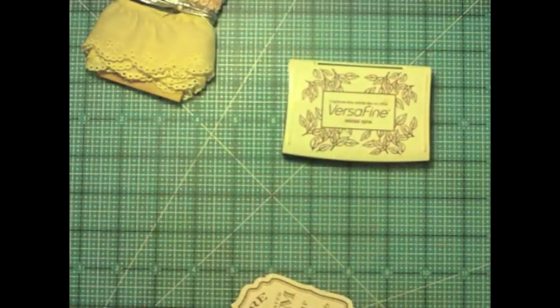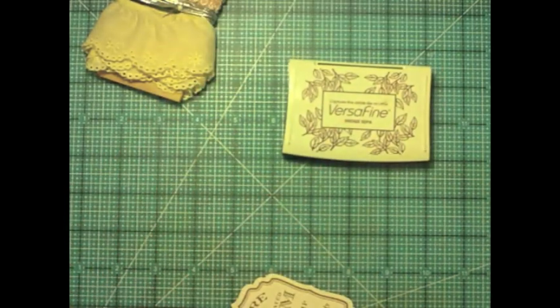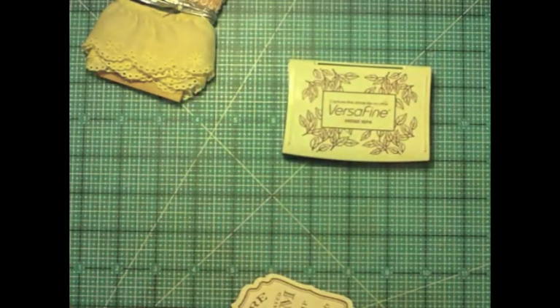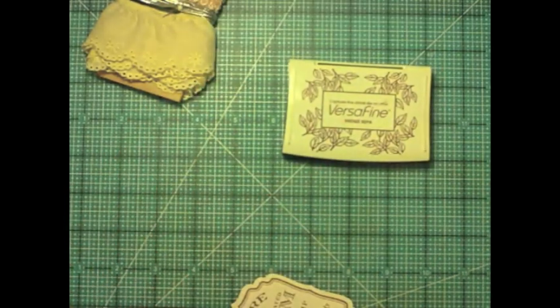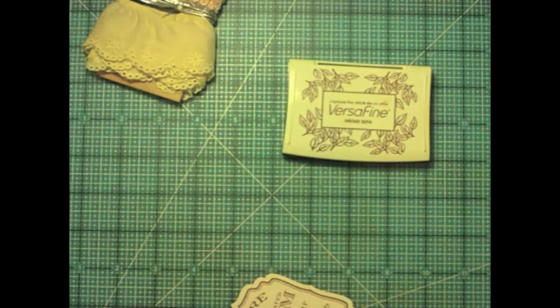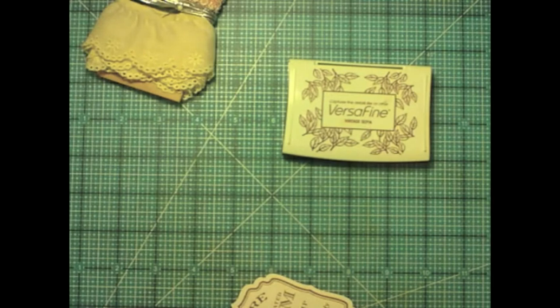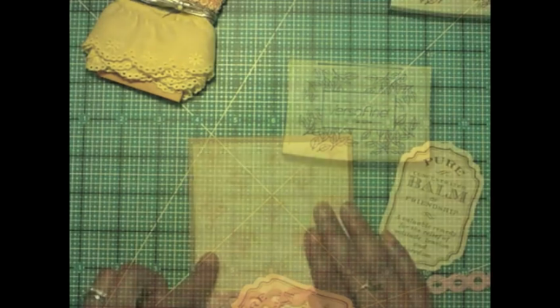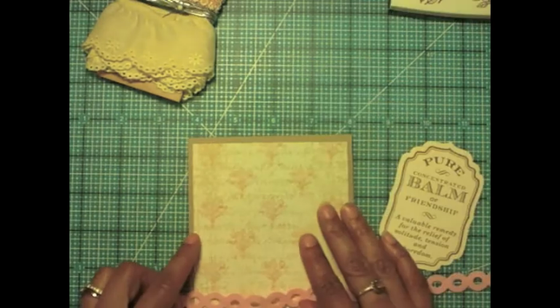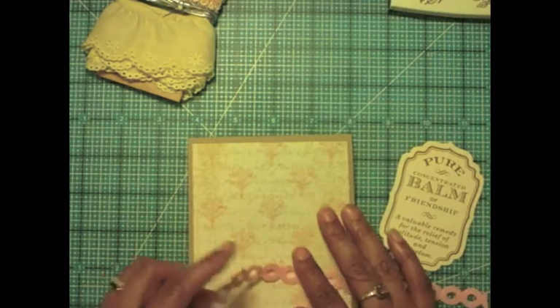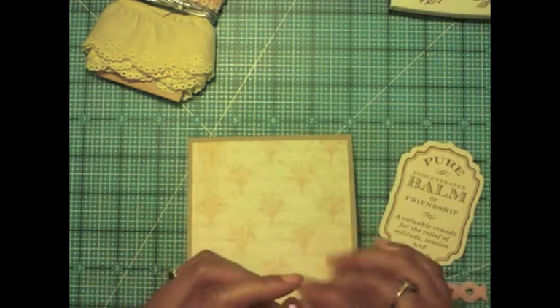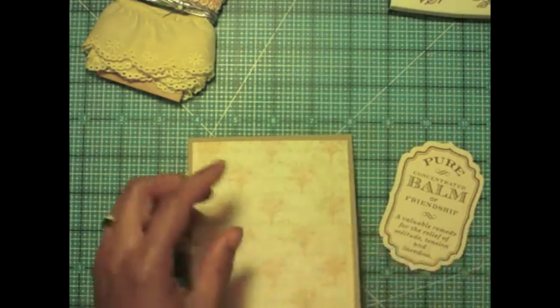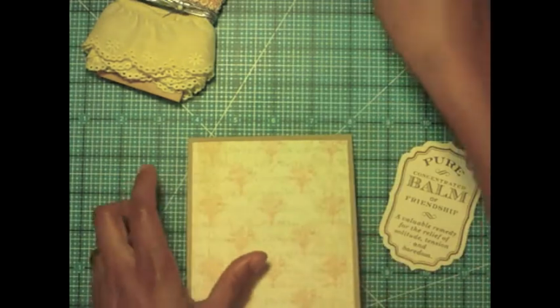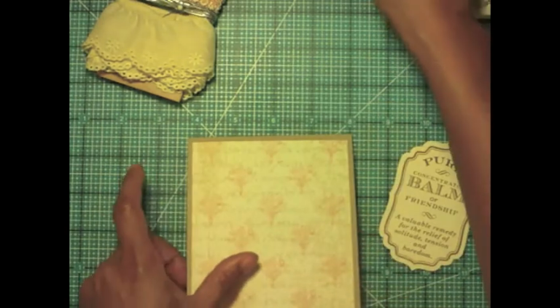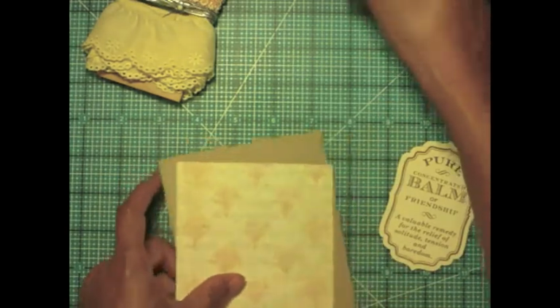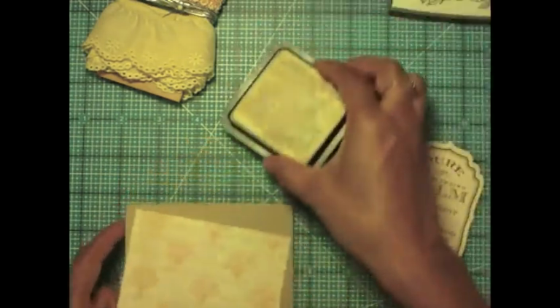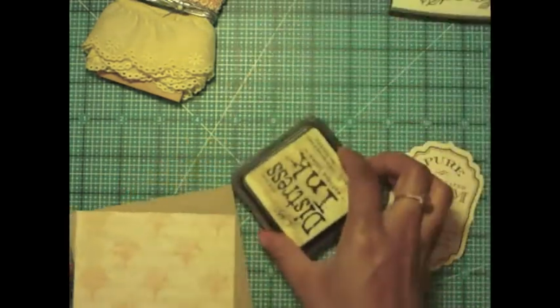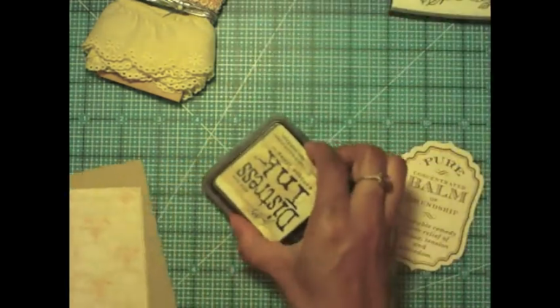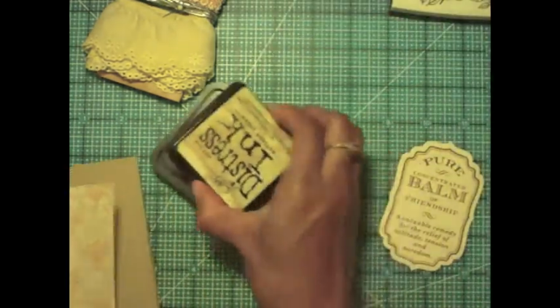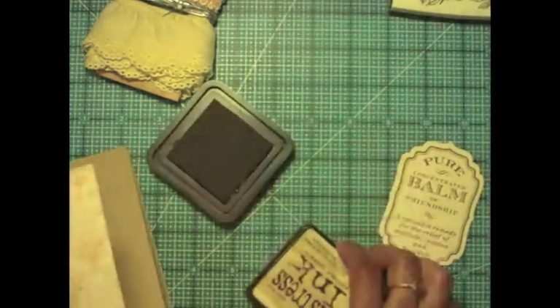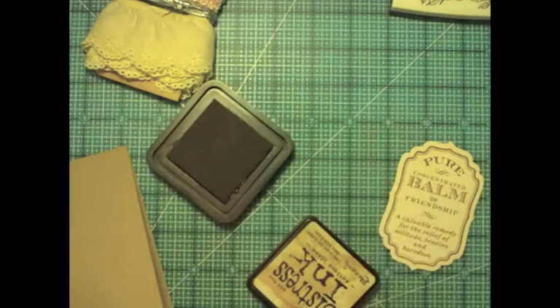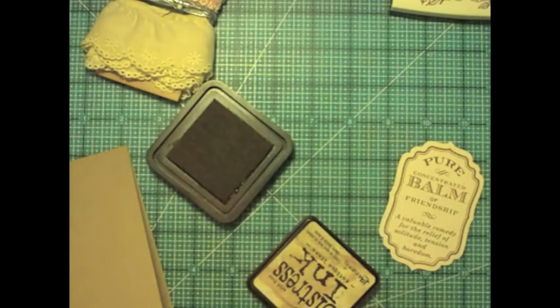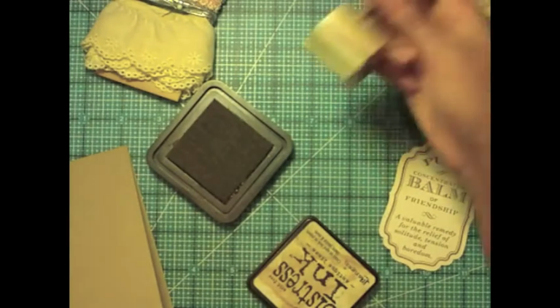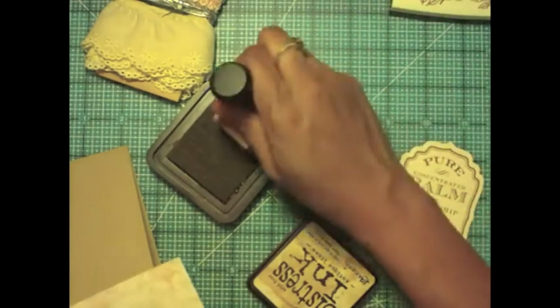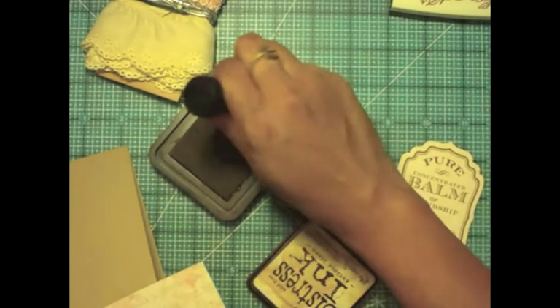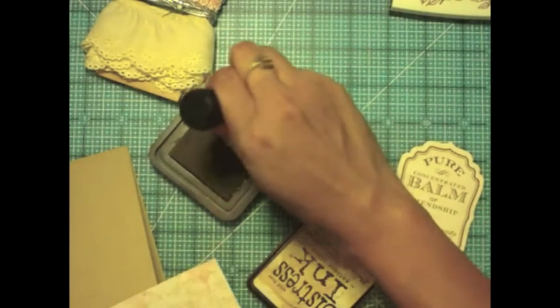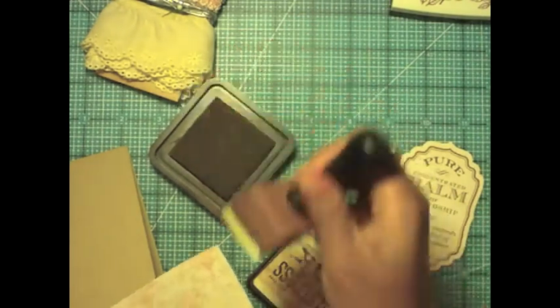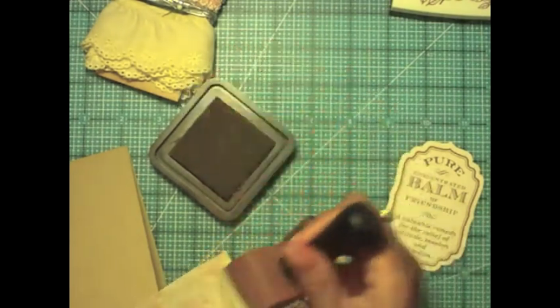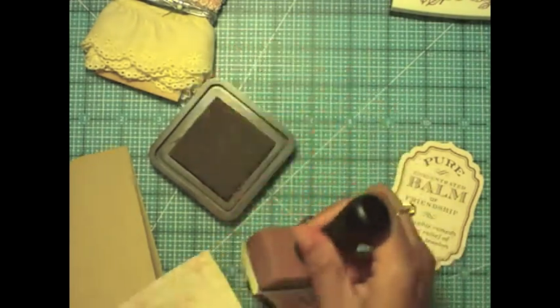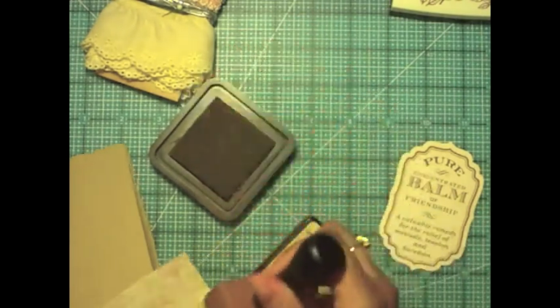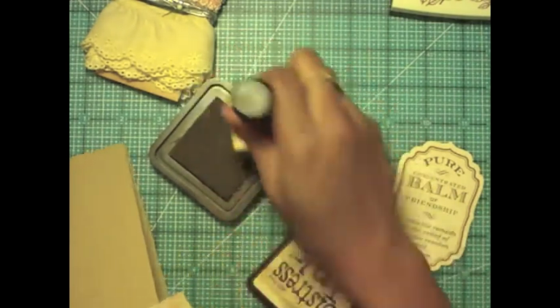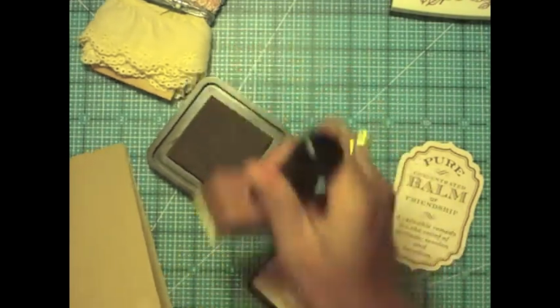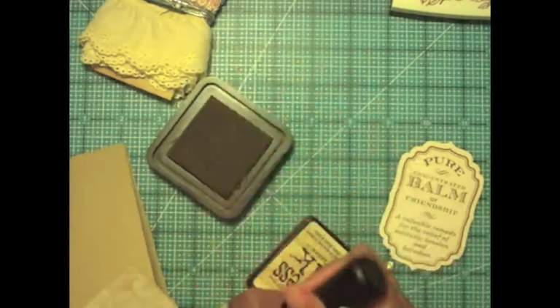With clear stamps you can die cut before you stamp or you can die cut after you stamp either way, but with the clear it just seems easy to do it afterwards sometimes.